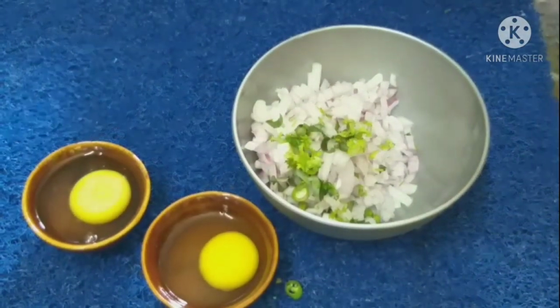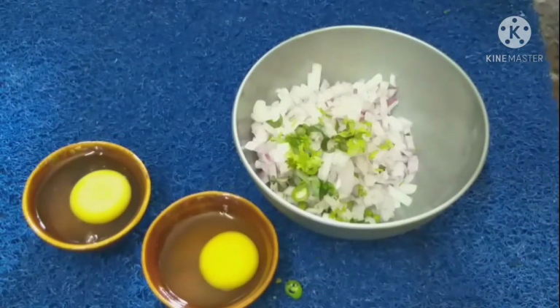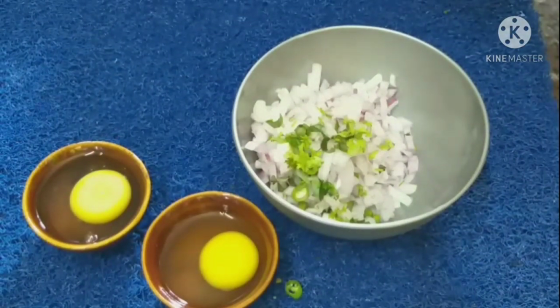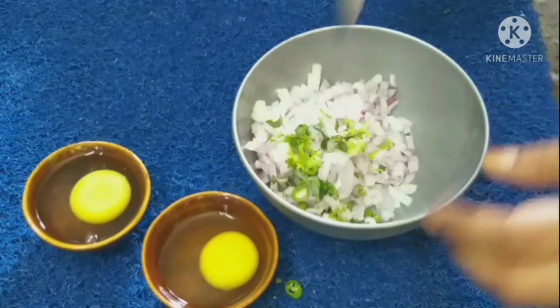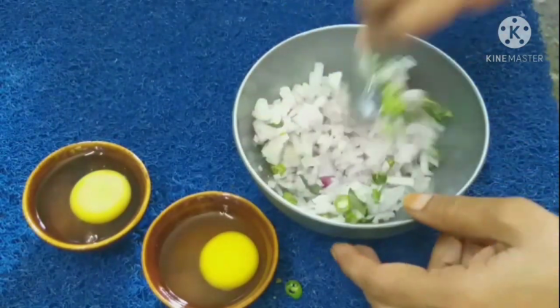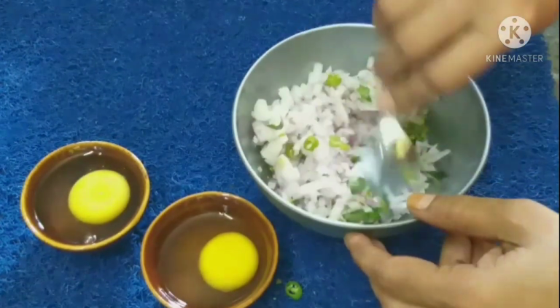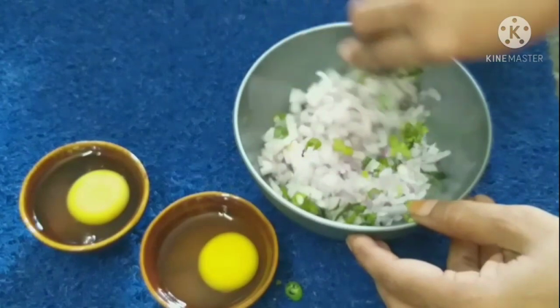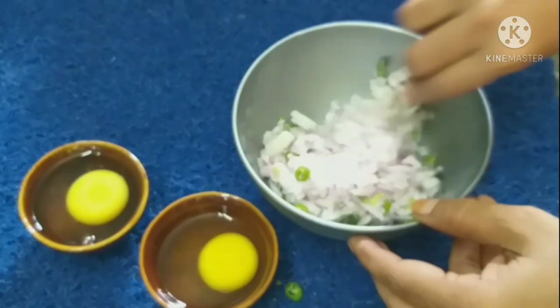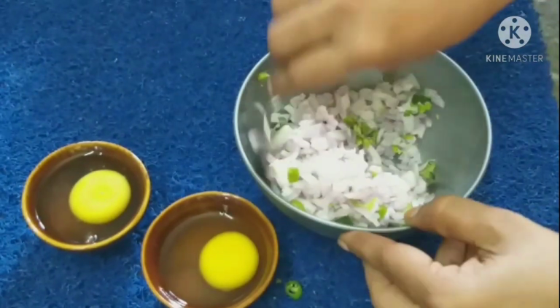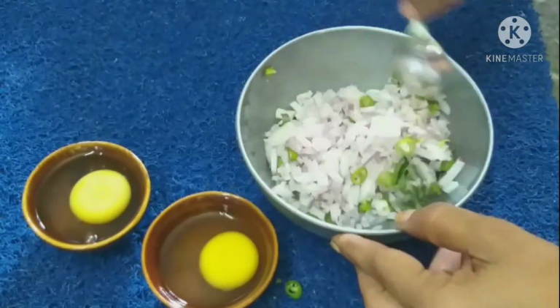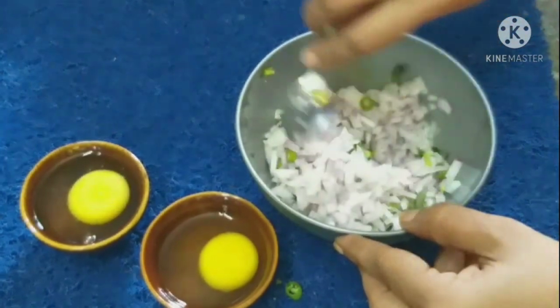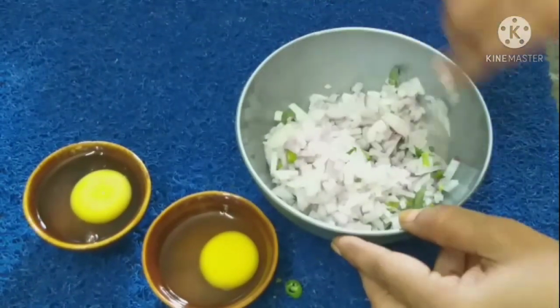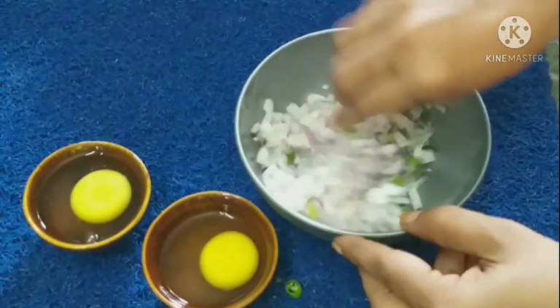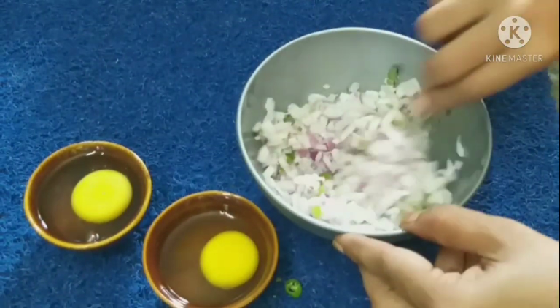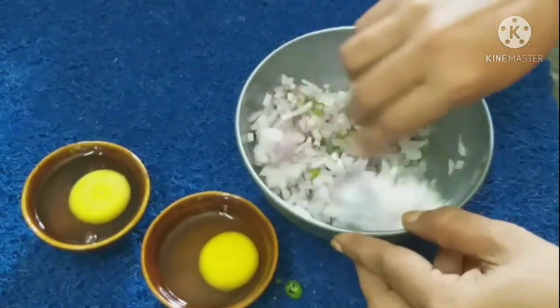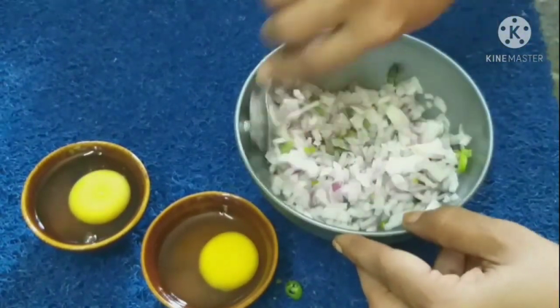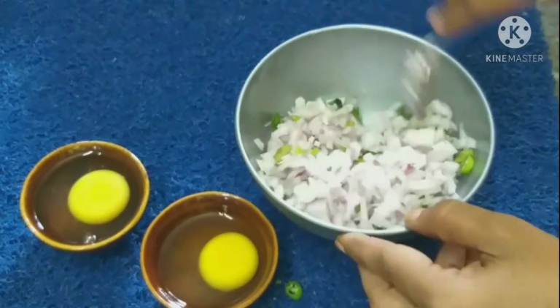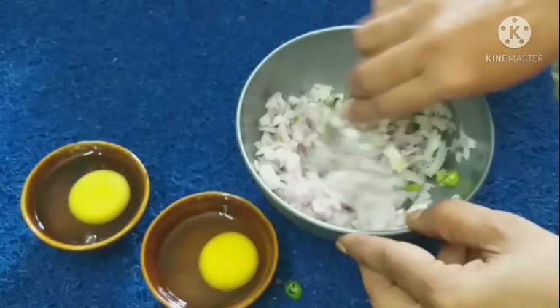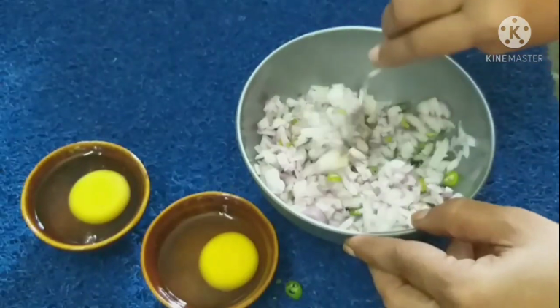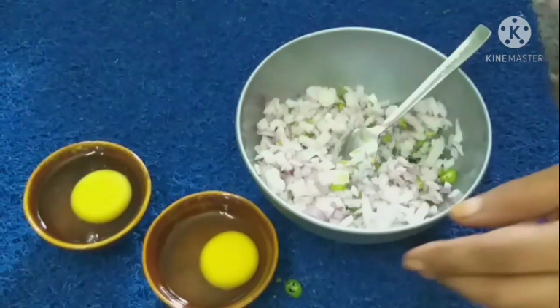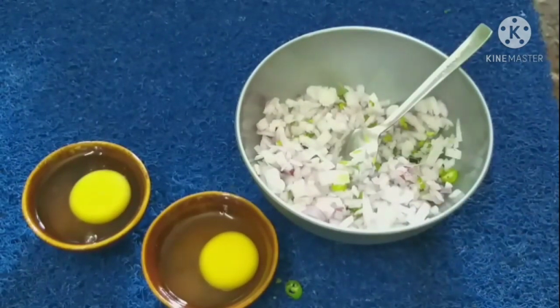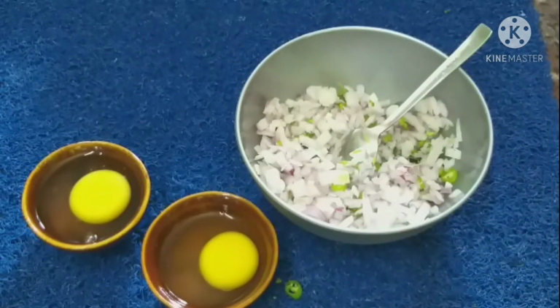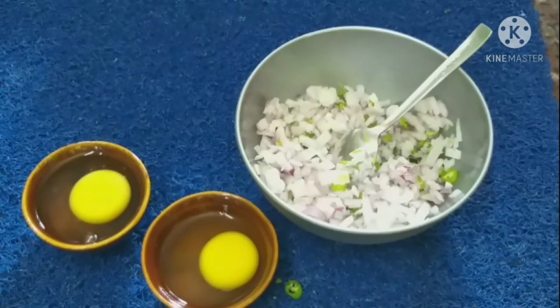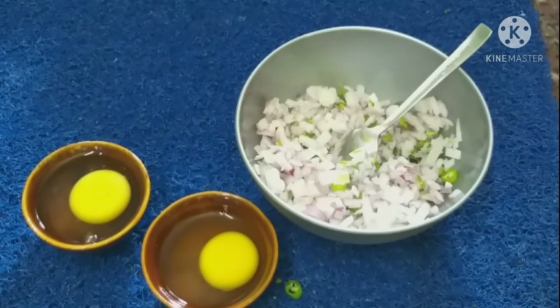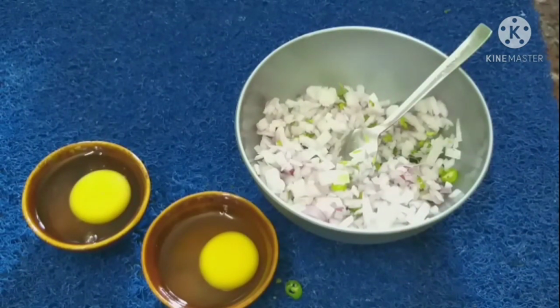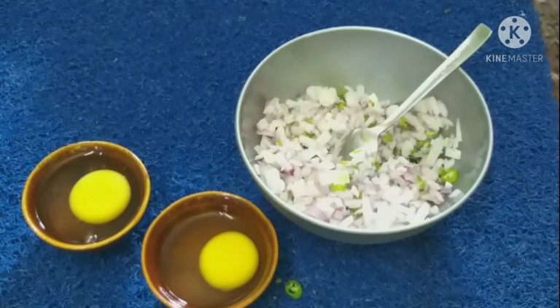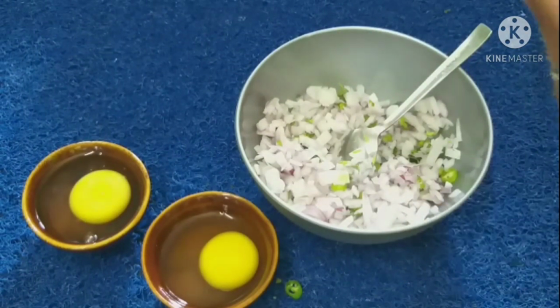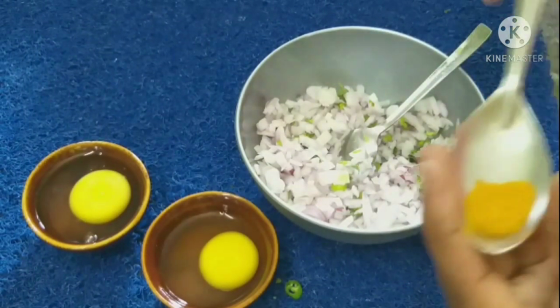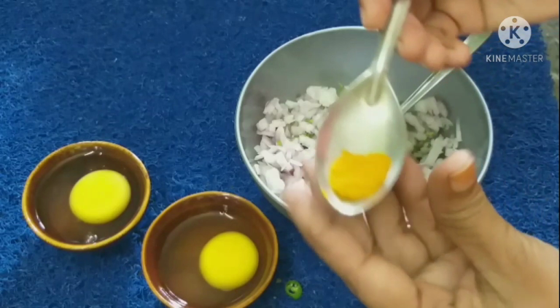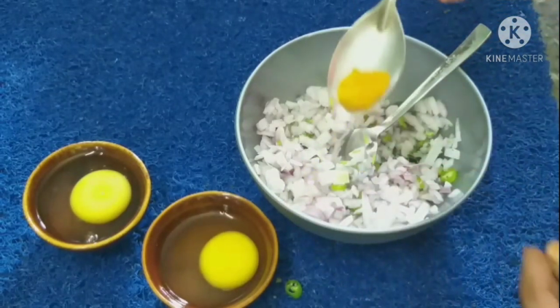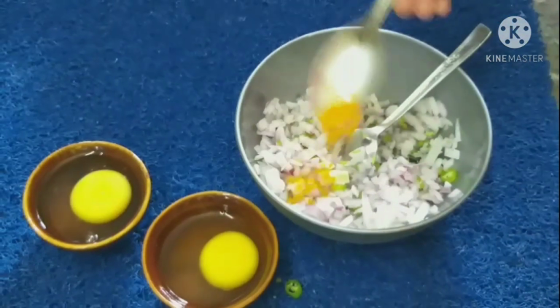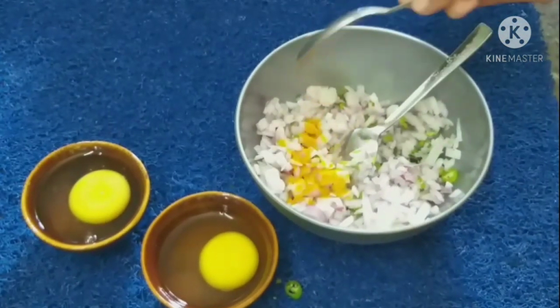Just mix it in a bowl. If you want to fry it, please try to fry it for a very good taste. Now let's add some salt.